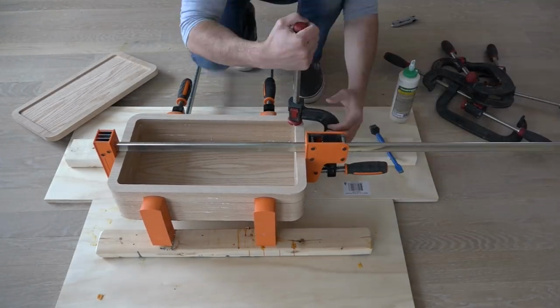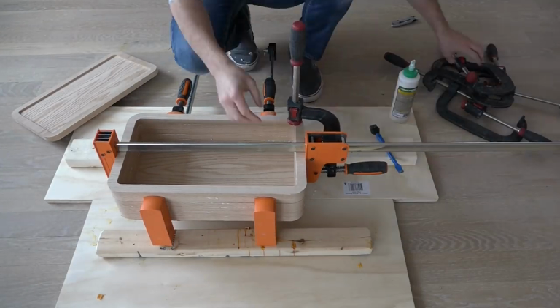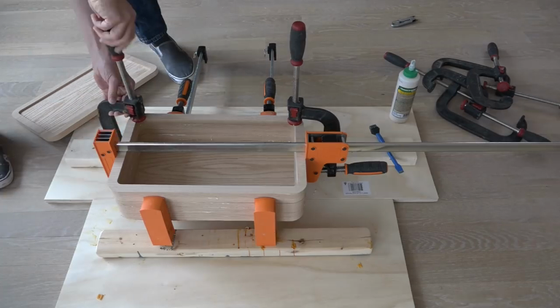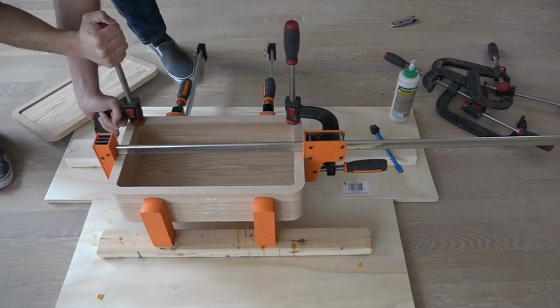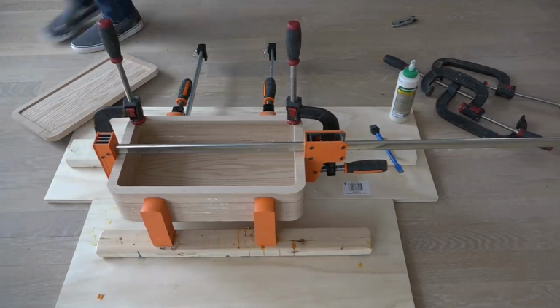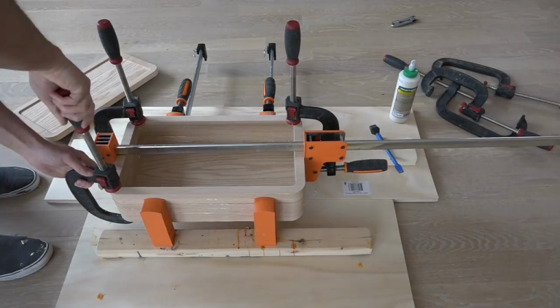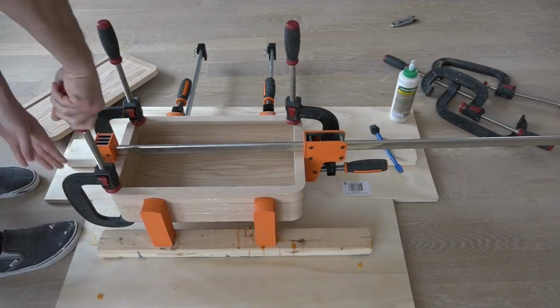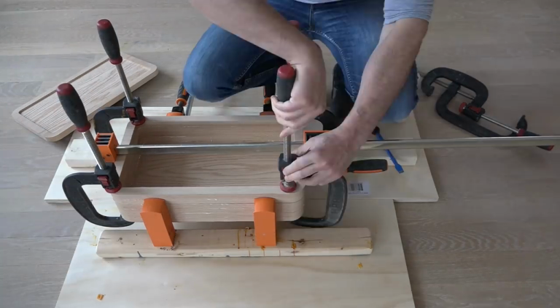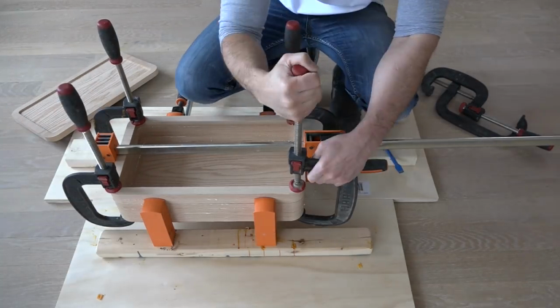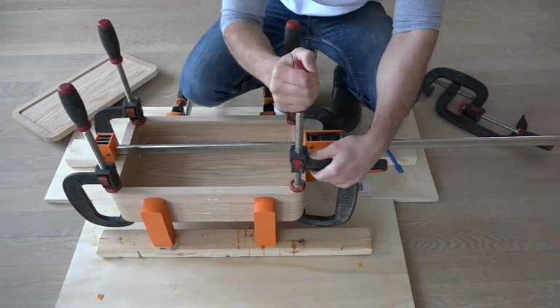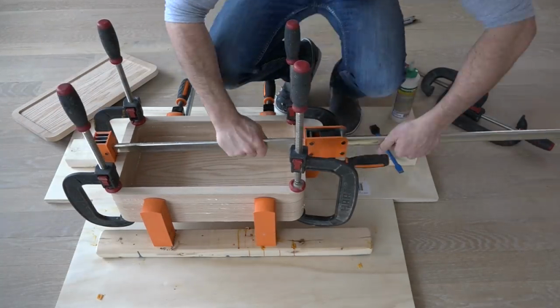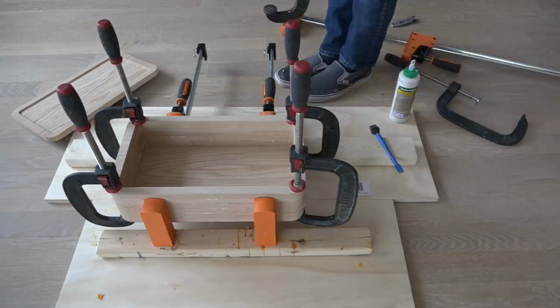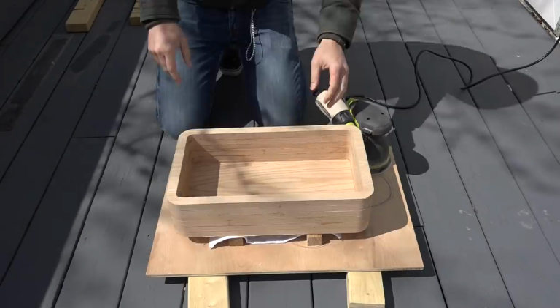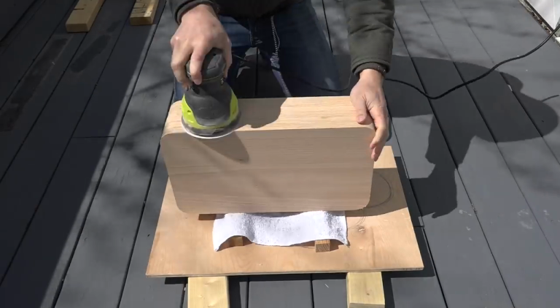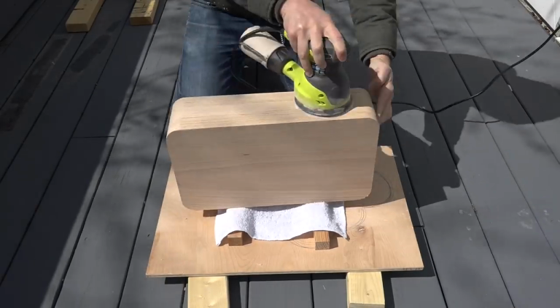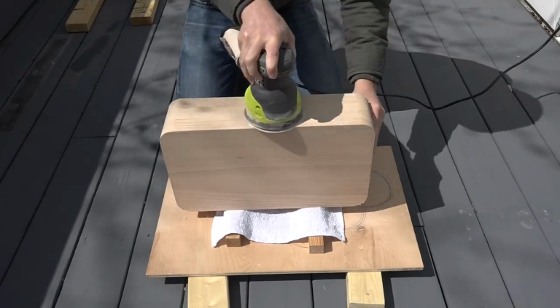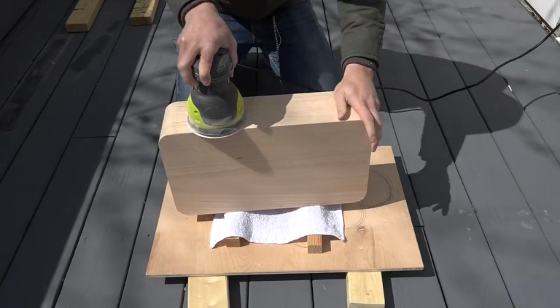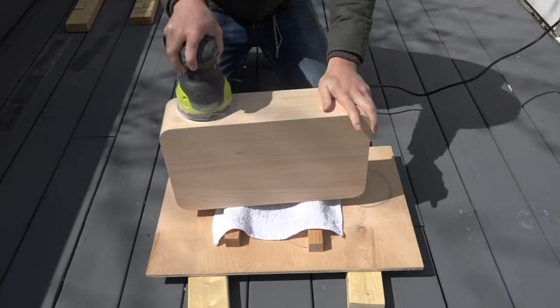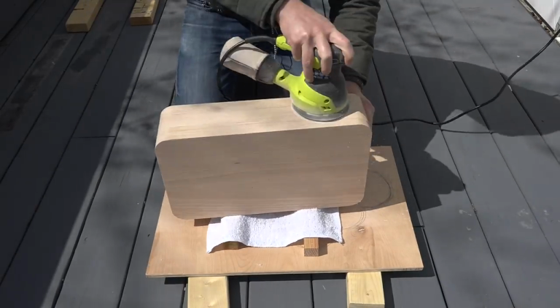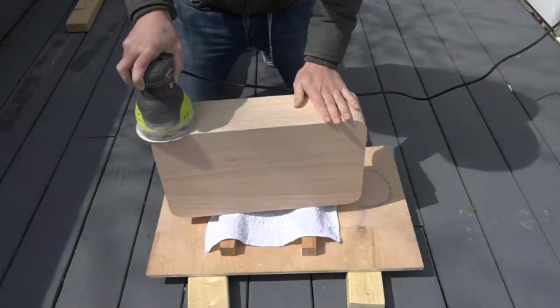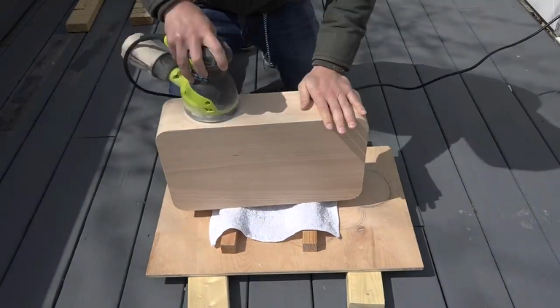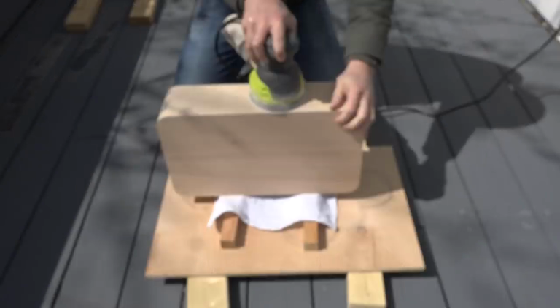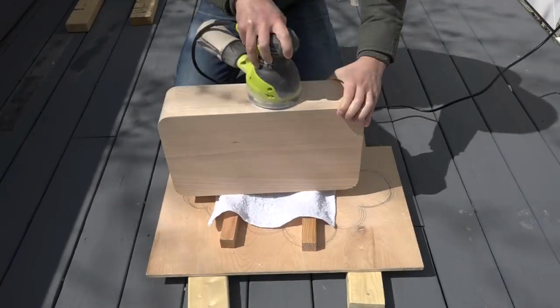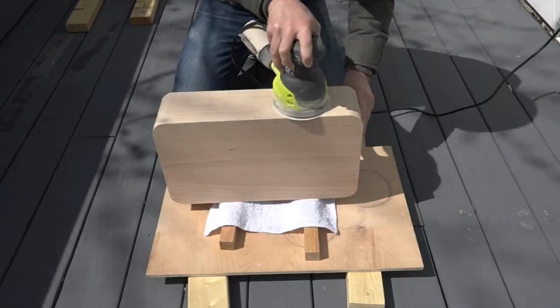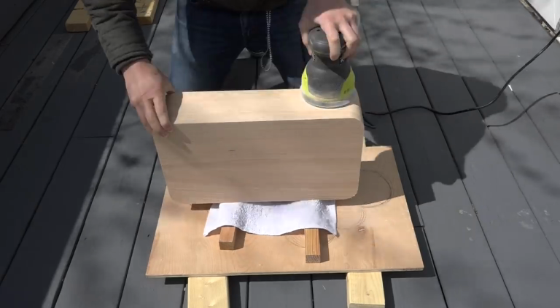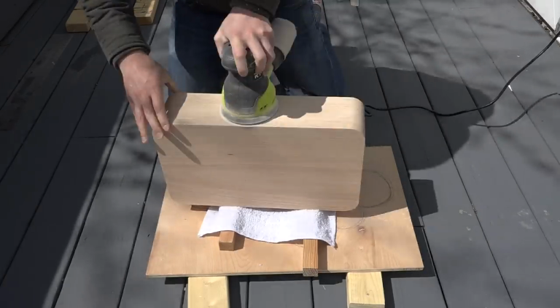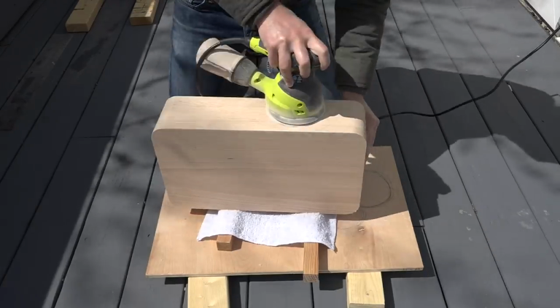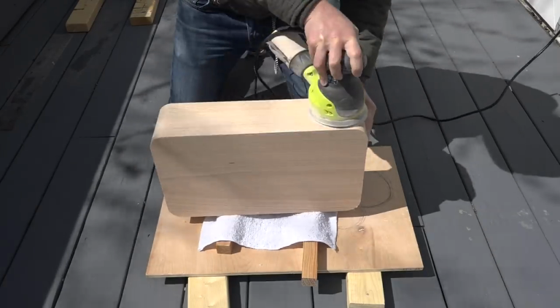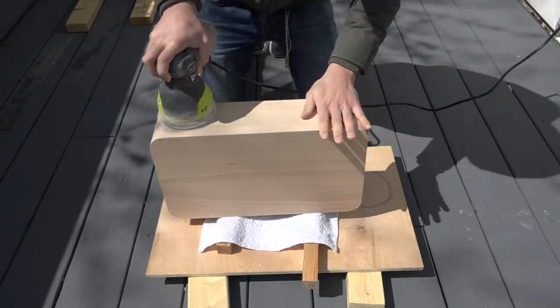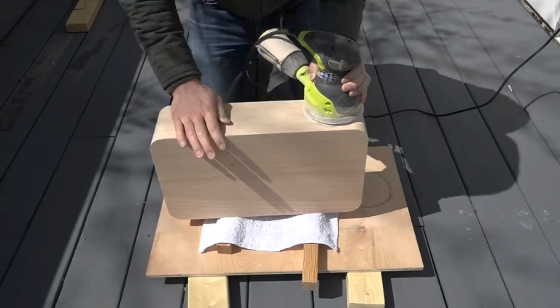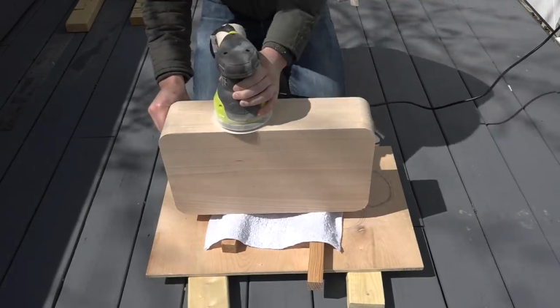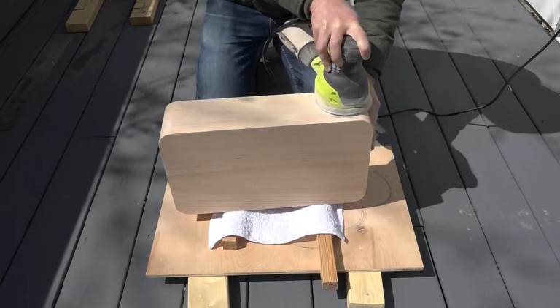I glued and clamped the oak frames together, and once the glue had dried, I used my orbital sander to sand the whole thing nice and smooth.